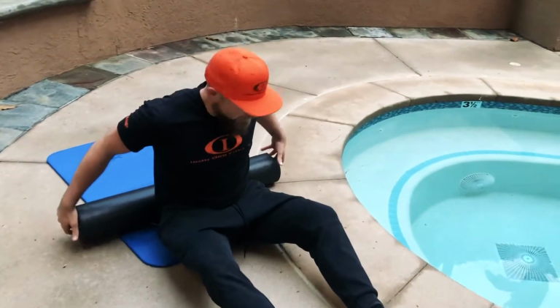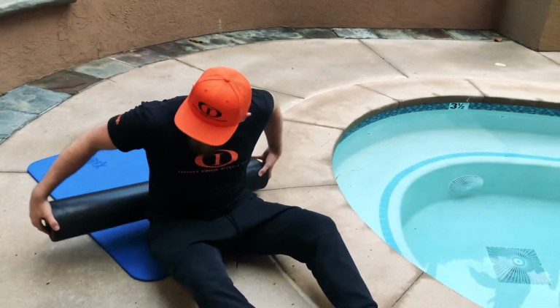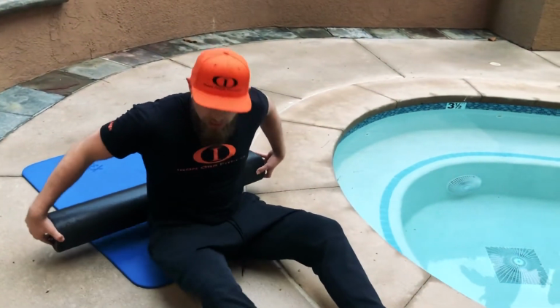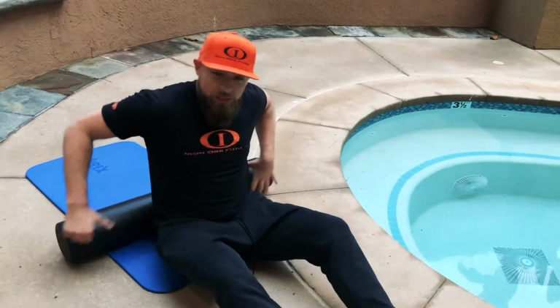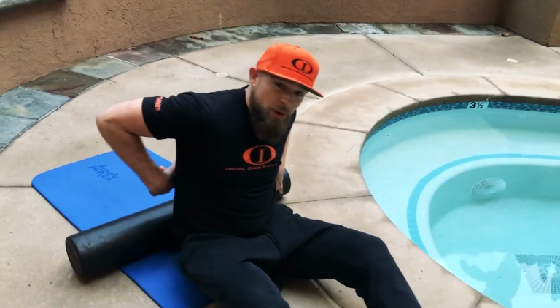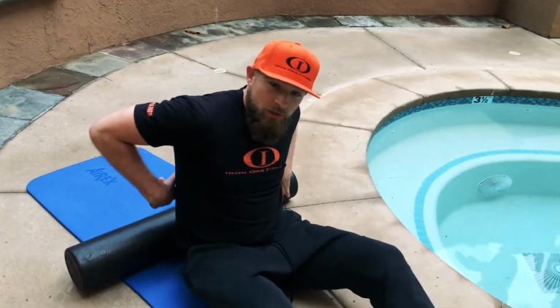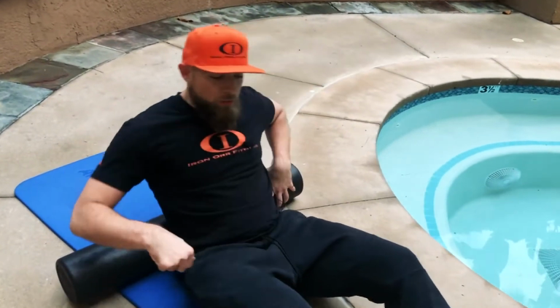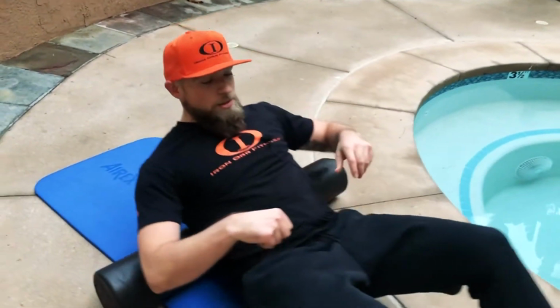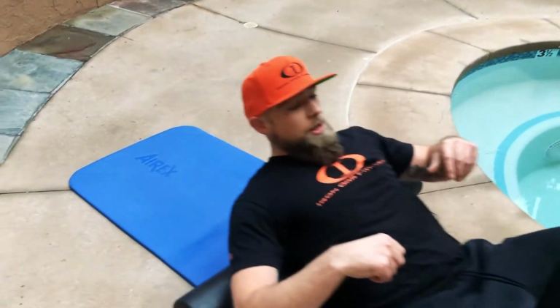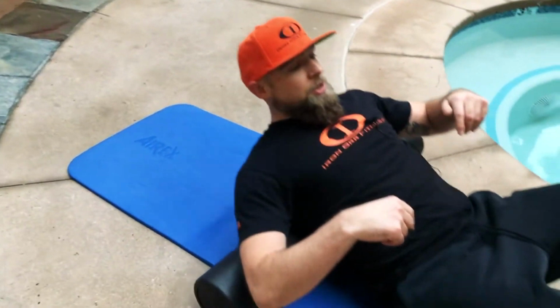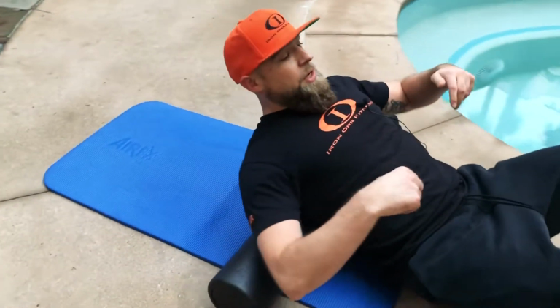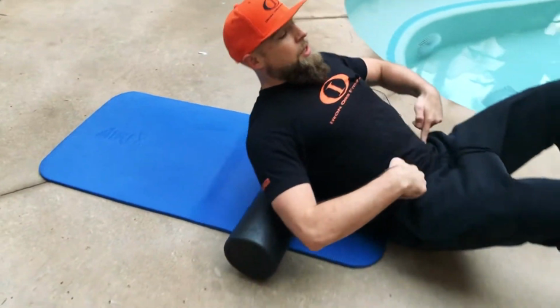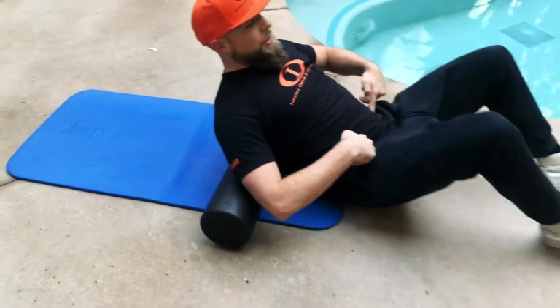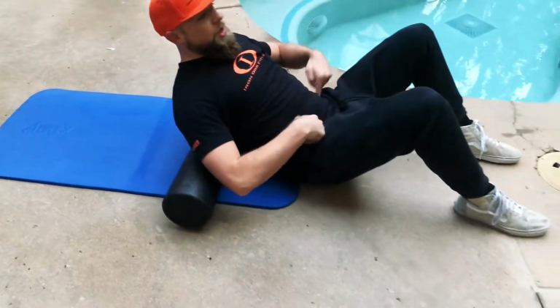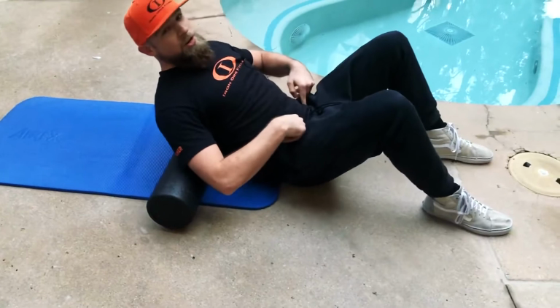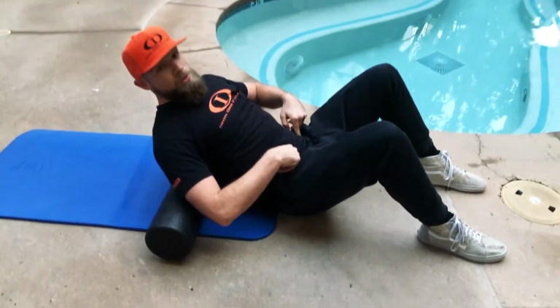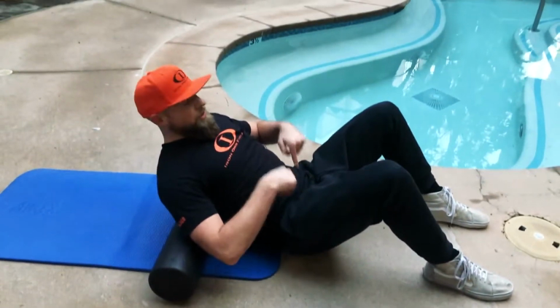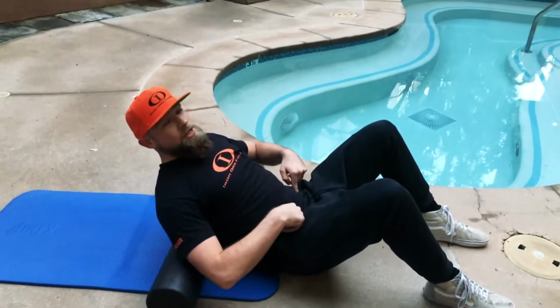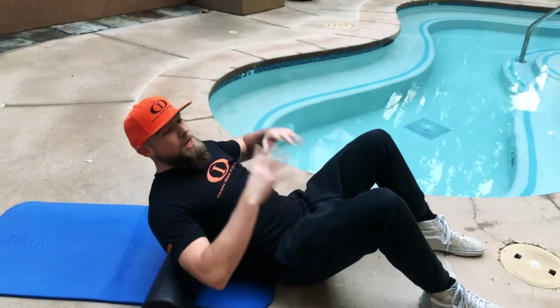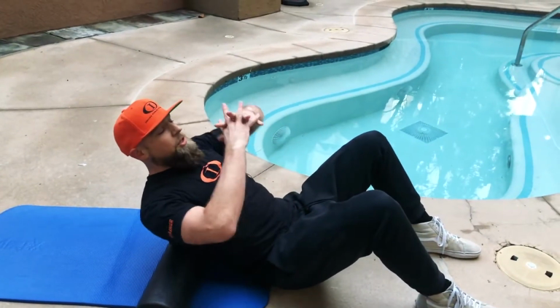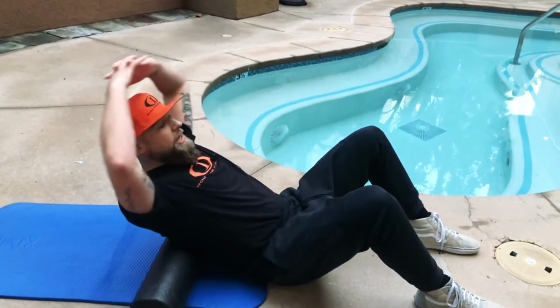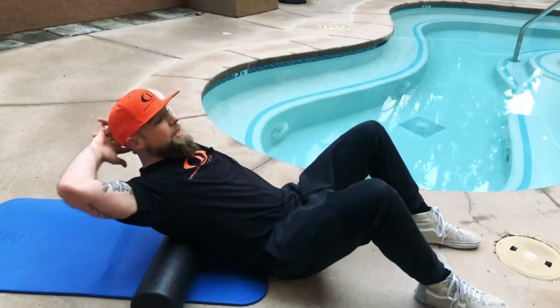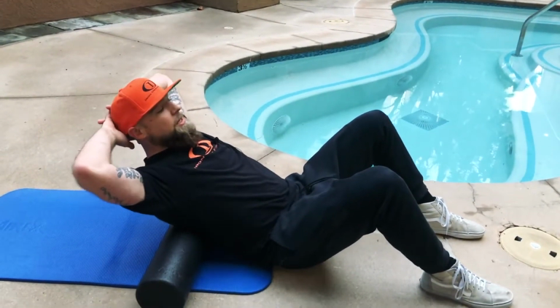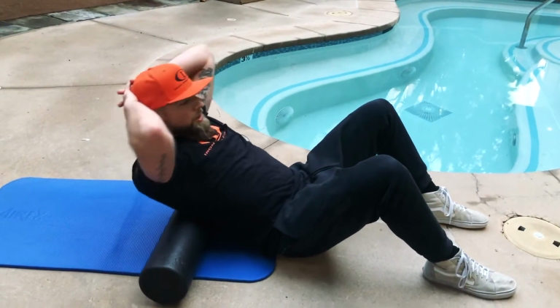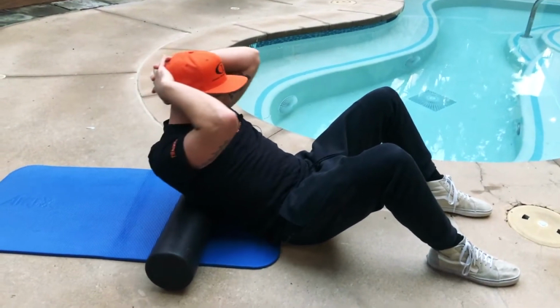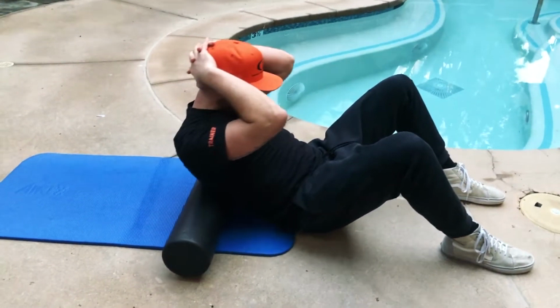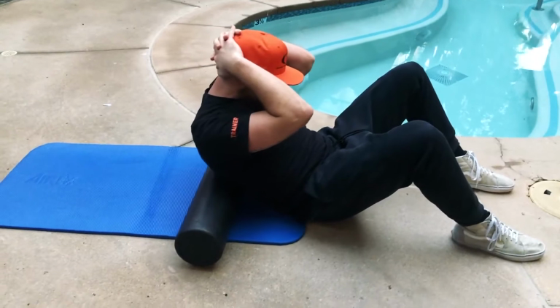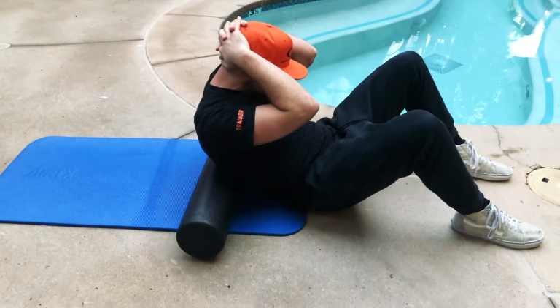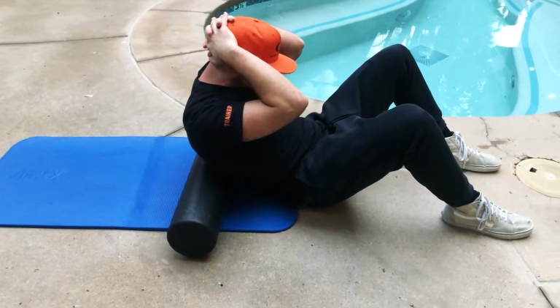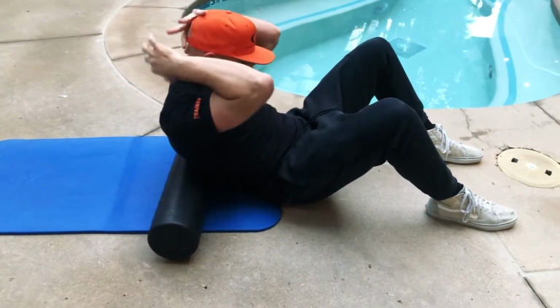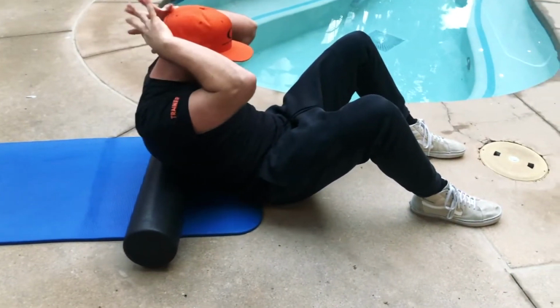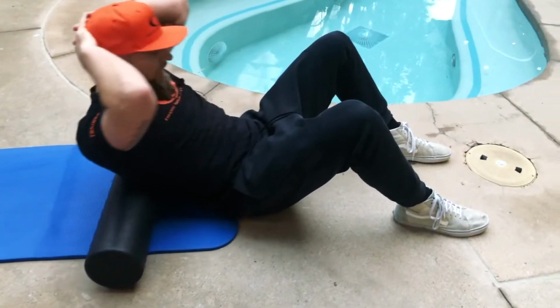So basically what we're doing with this, we're placing it at the bottom of our shoulder blades. Make sure once we get it there, we're planting our glutes on the ground — they're gonna stay there the whole time. Interlock your hands behind the head, chin to chest, elbows in, bring everything in — nice stretch on the back of the neck.